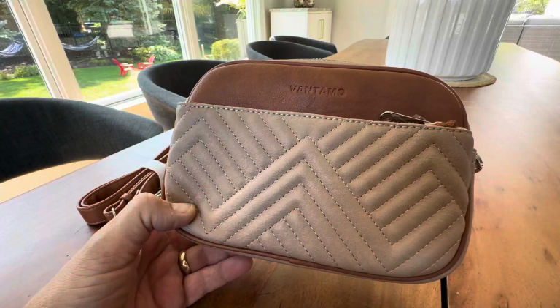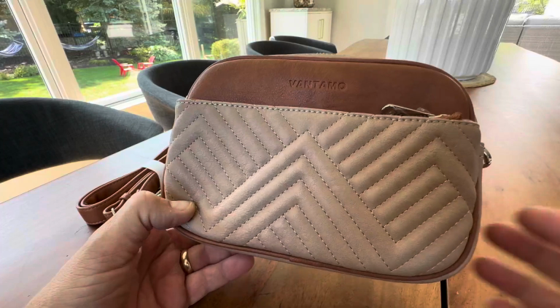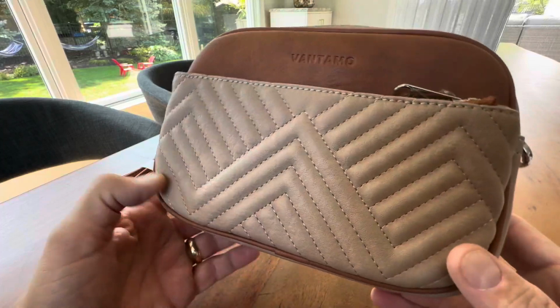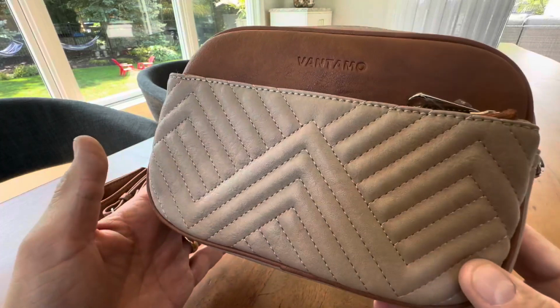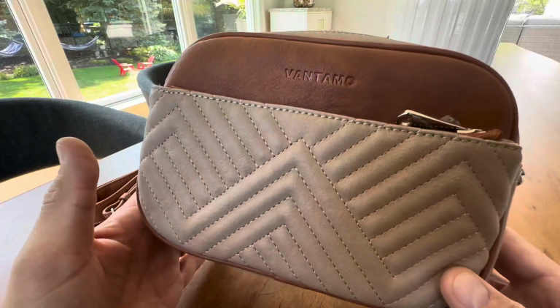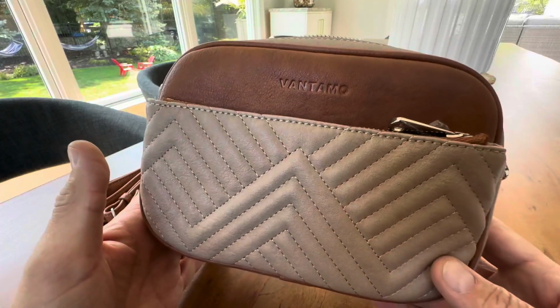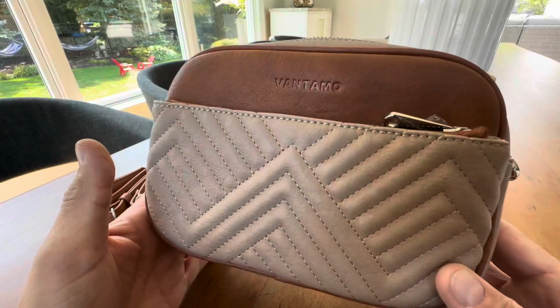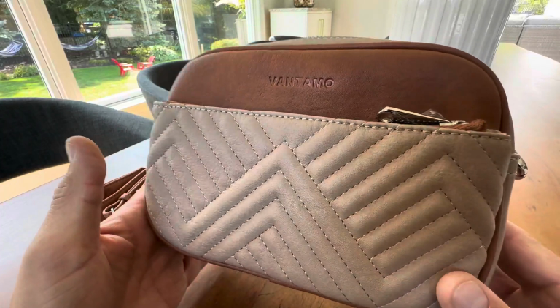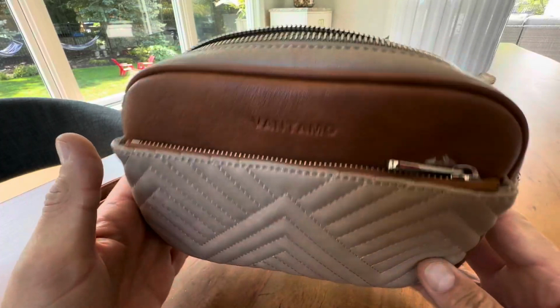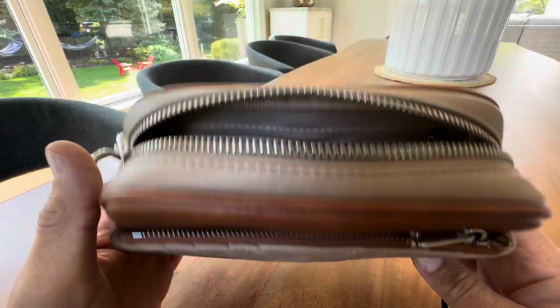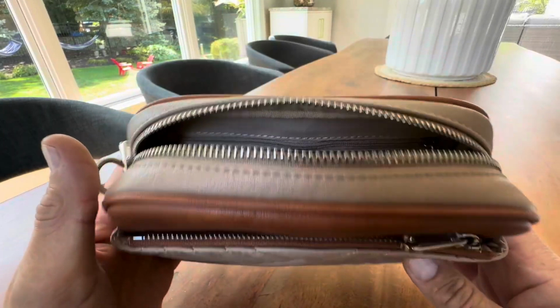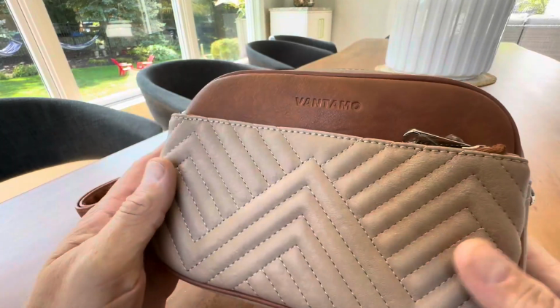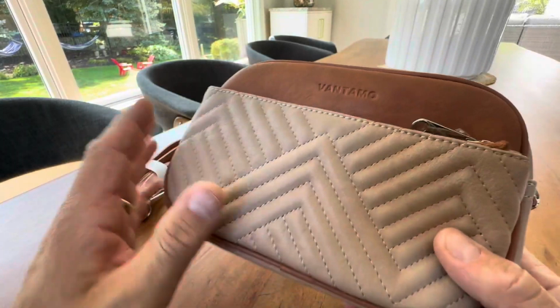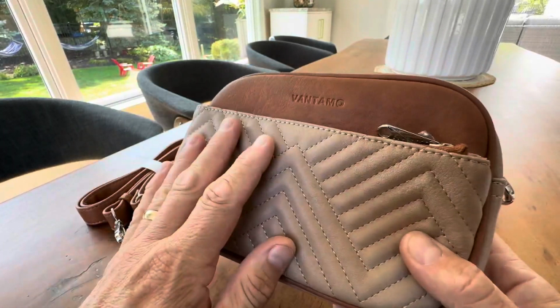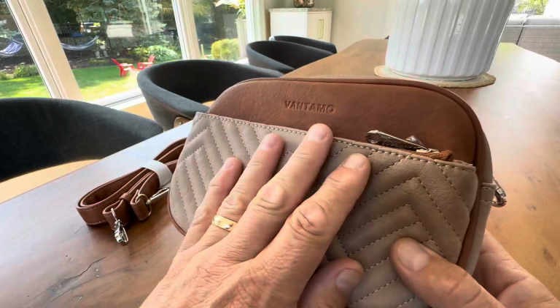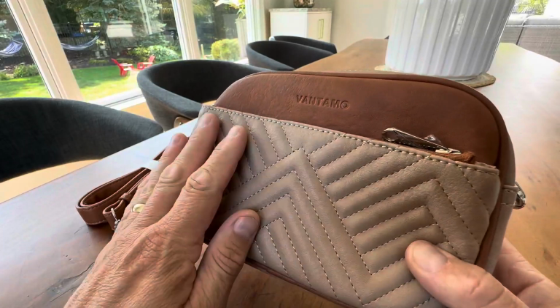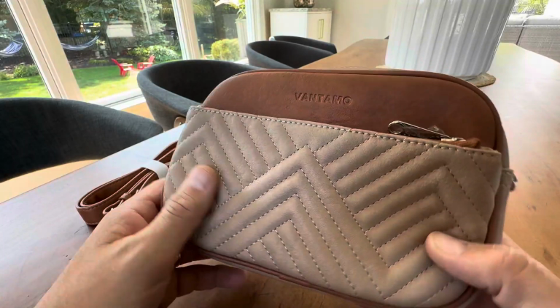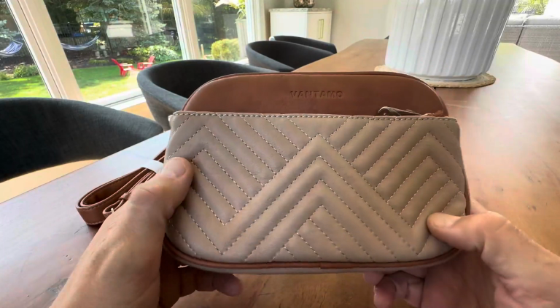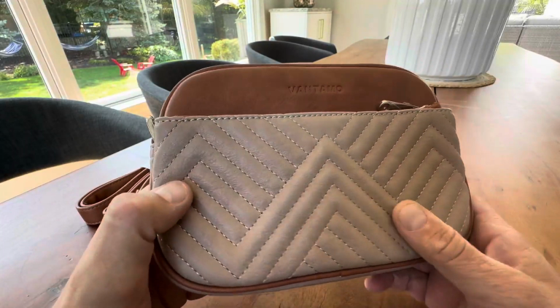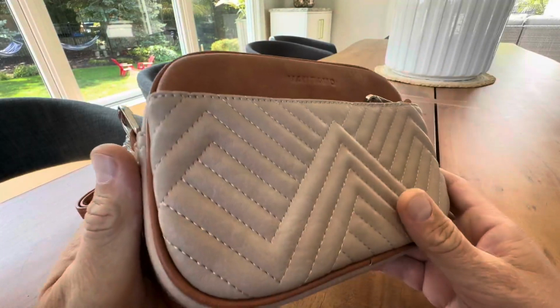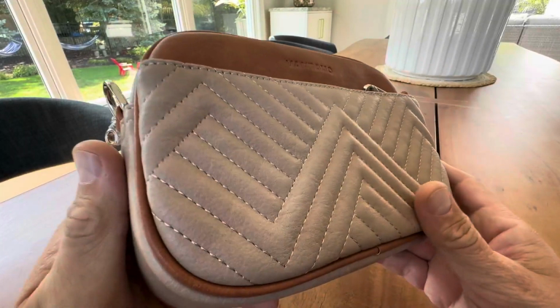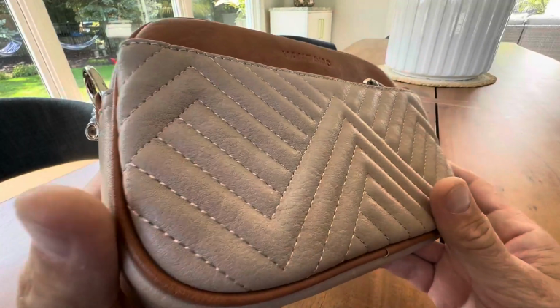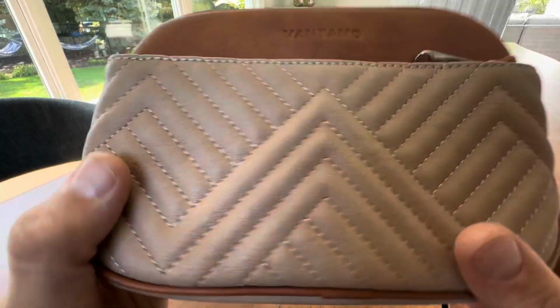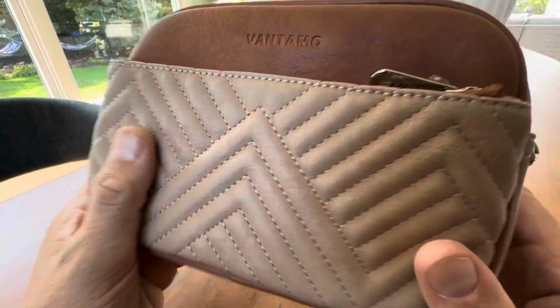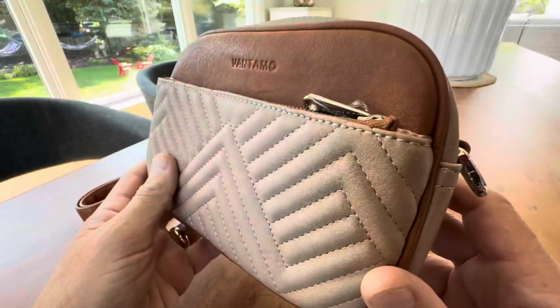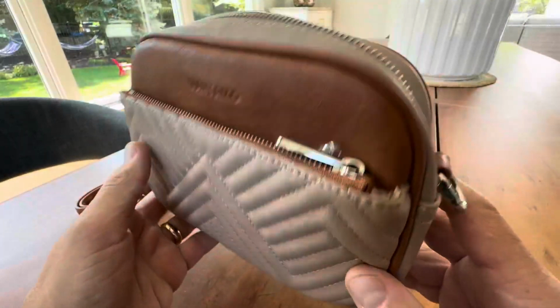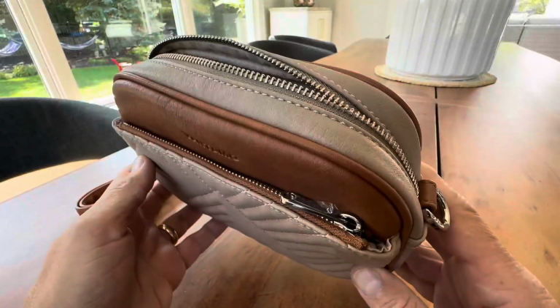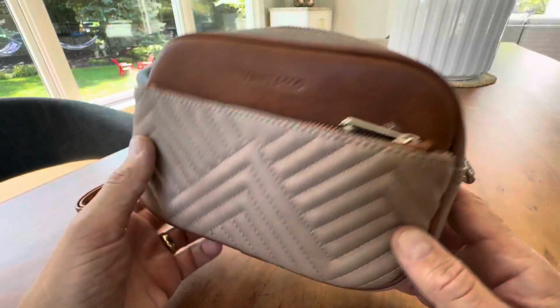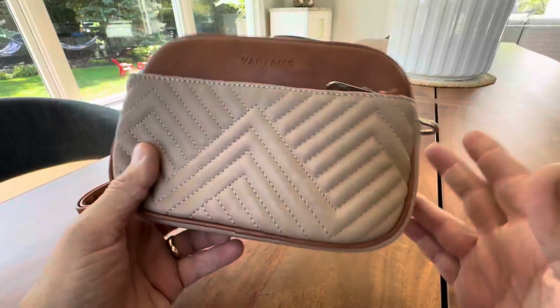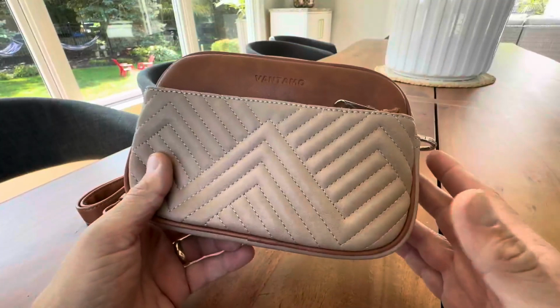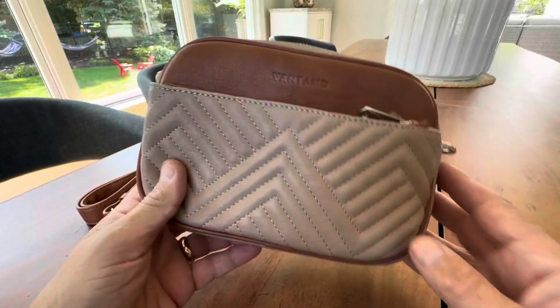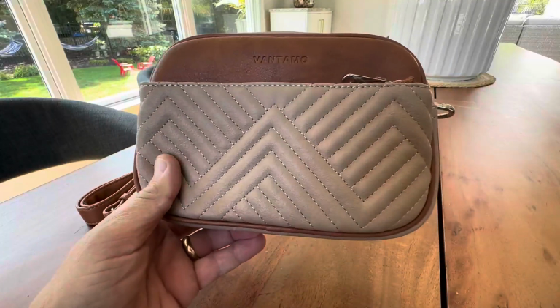Hey everyone, today we're gonna take a look at this Fantamo purse. This was given to me as a gift for my wife — it just looks beautiful, she's gonna absolutely love it.